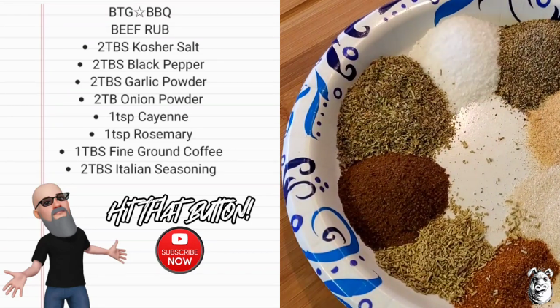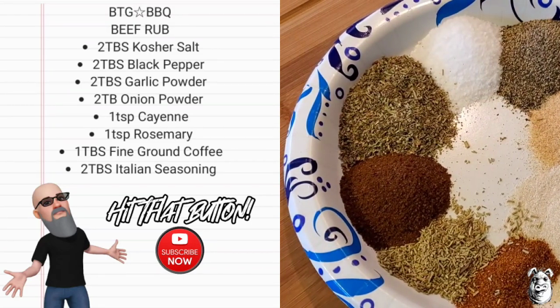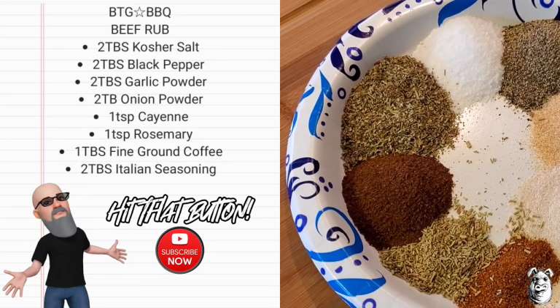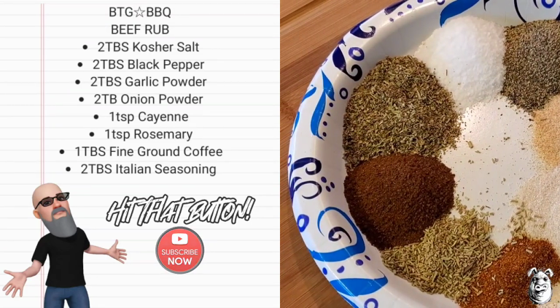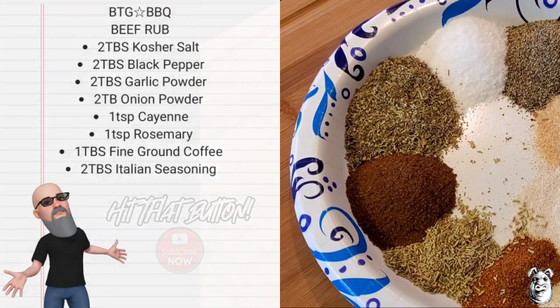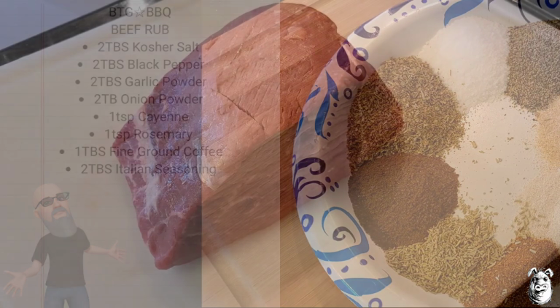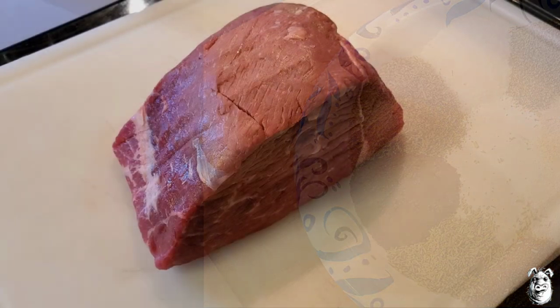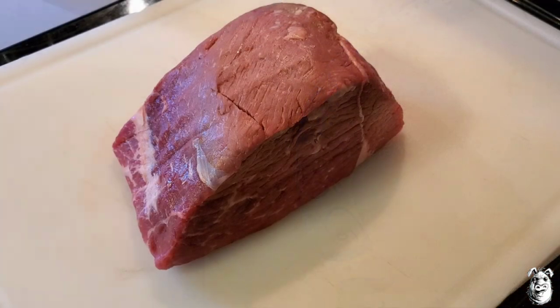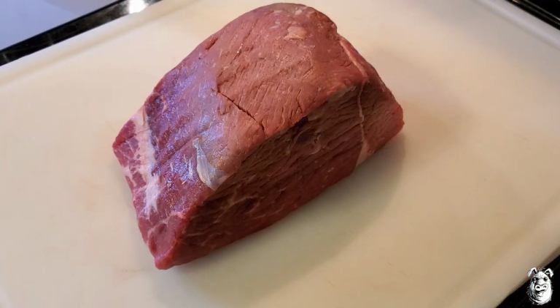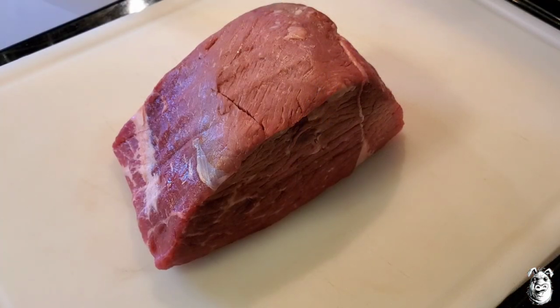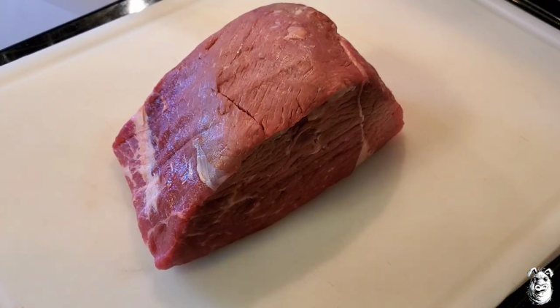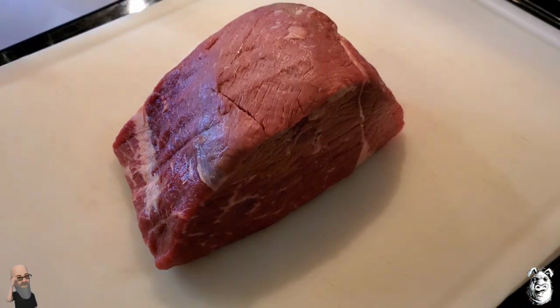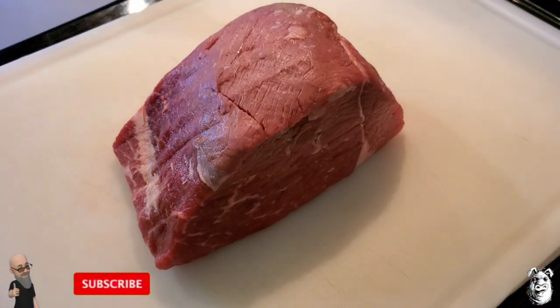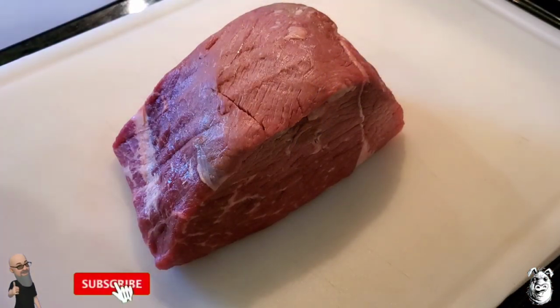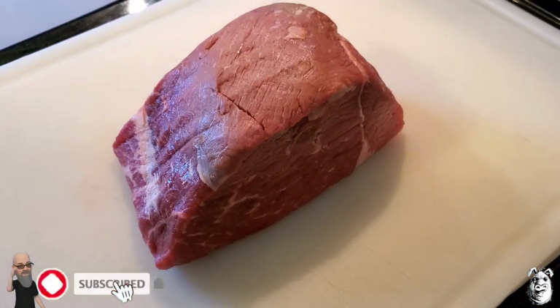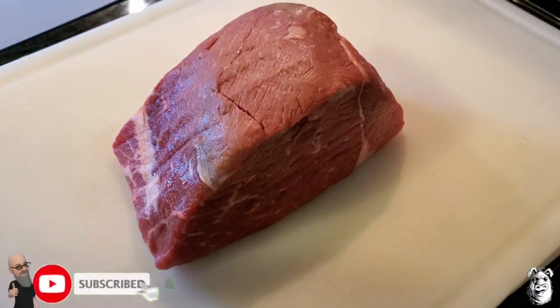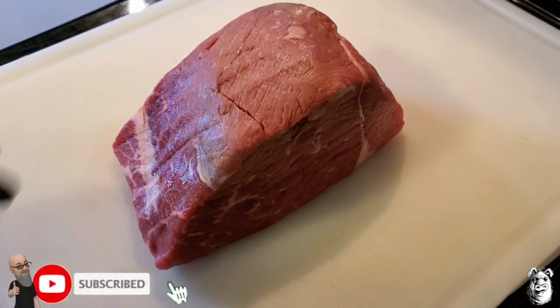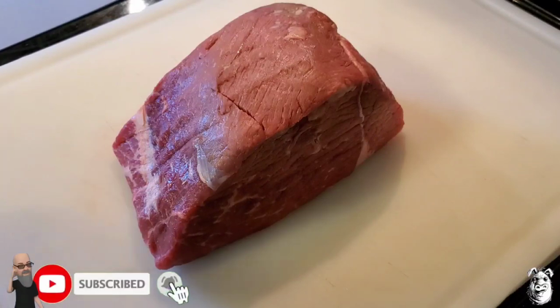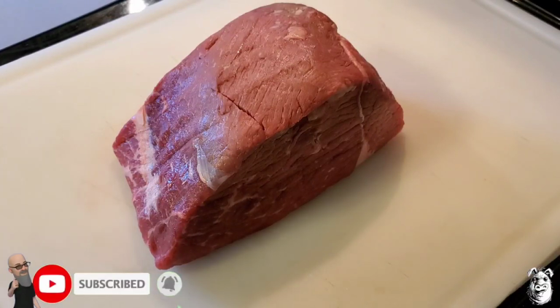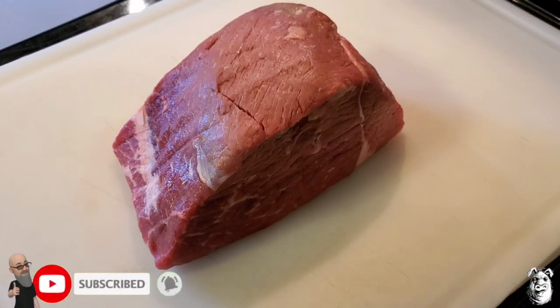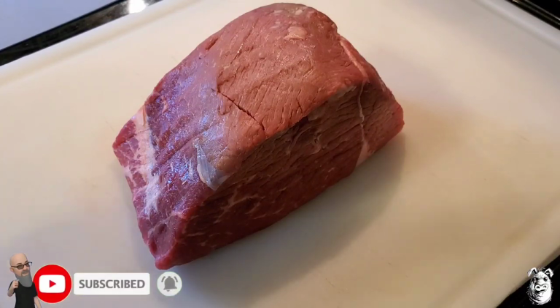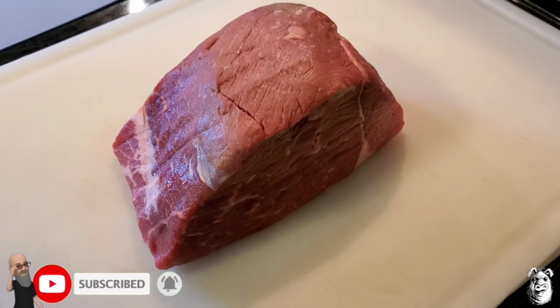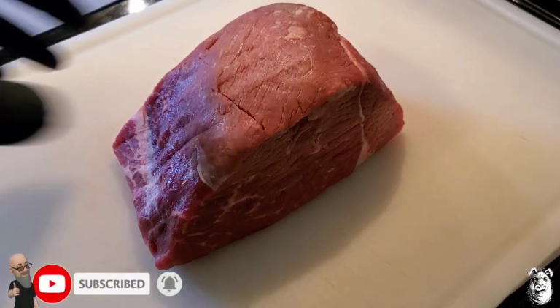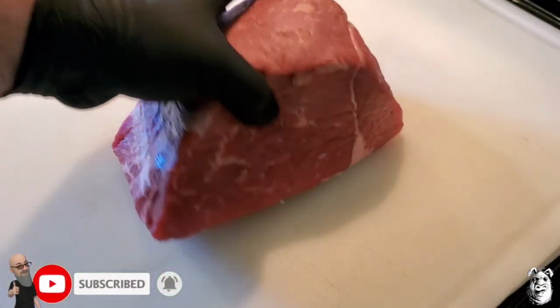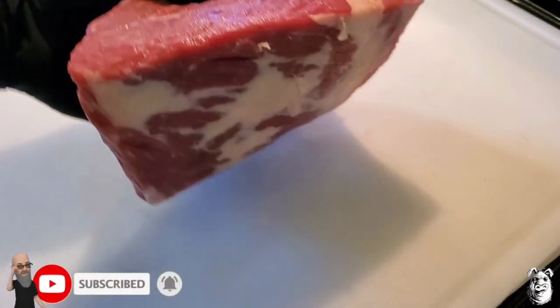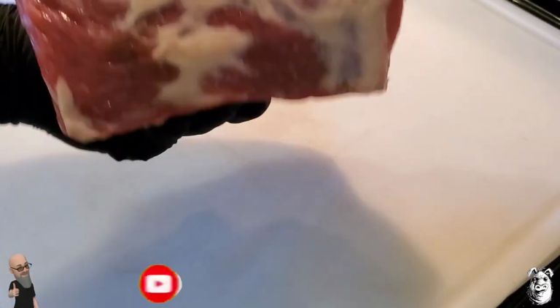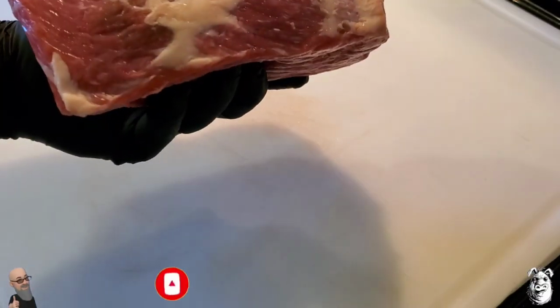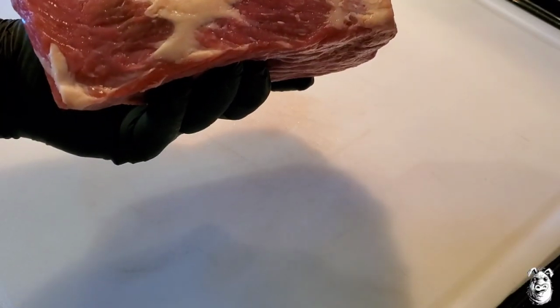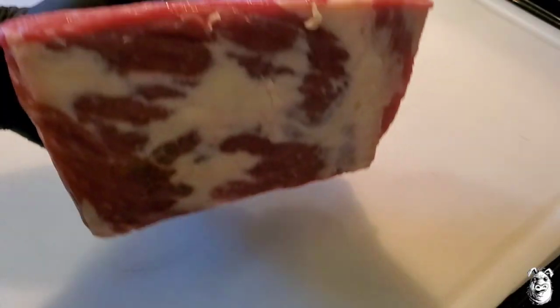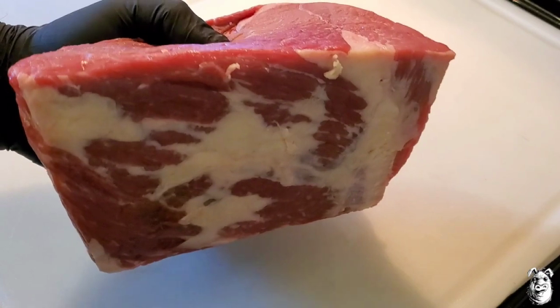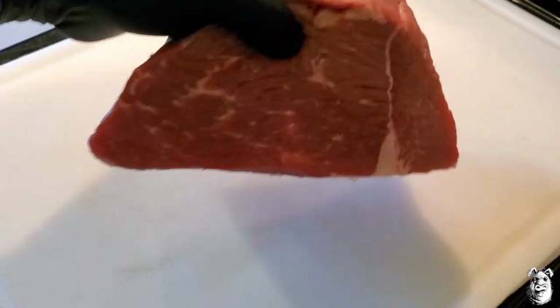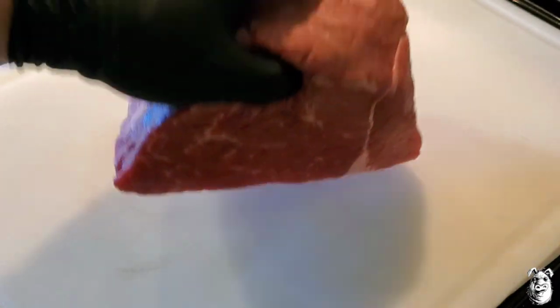Let's get our beef going. We've got three and five pounds of bottom rounds. You can use top rounds as well. There's a little bit of fat — I'm leaving it there.